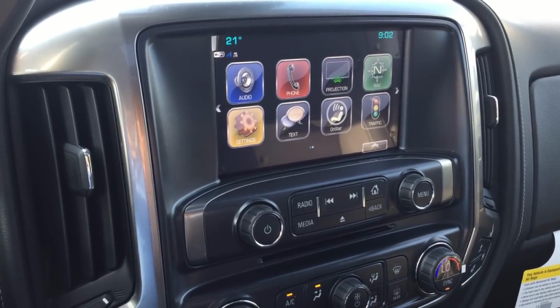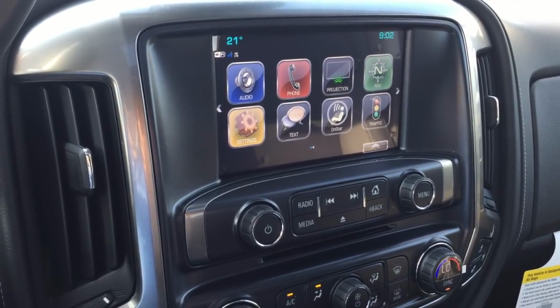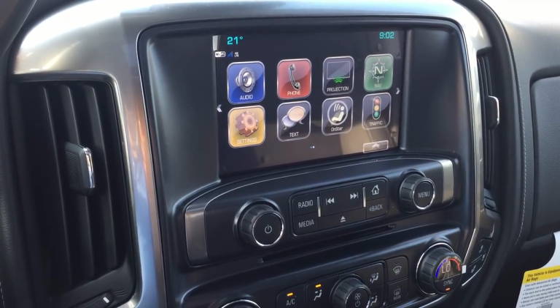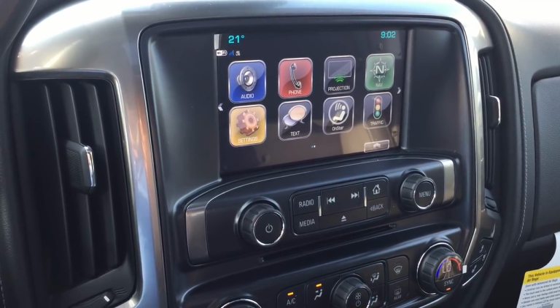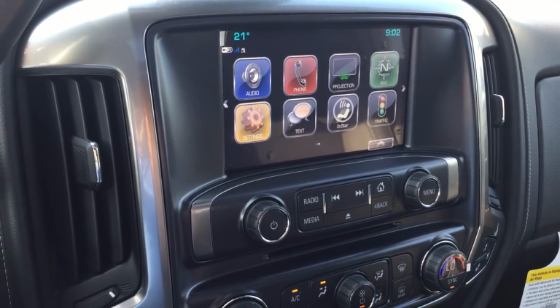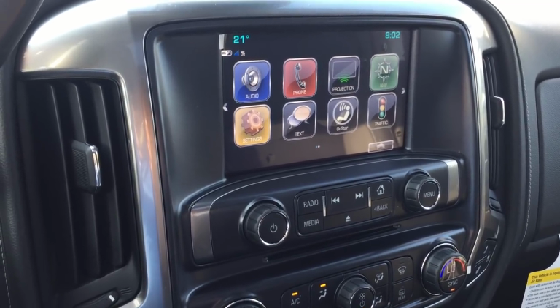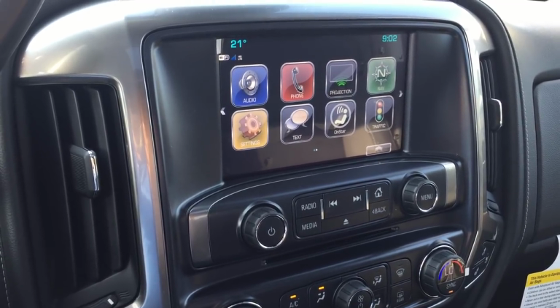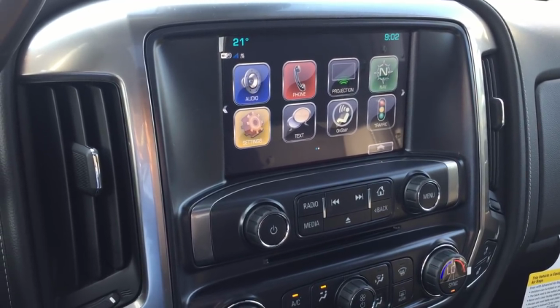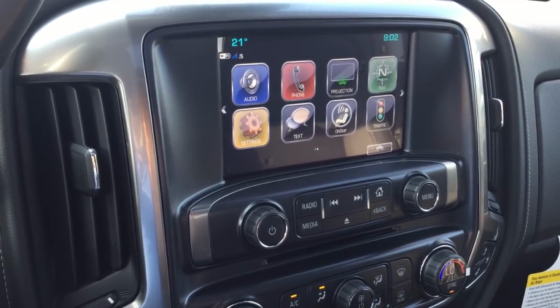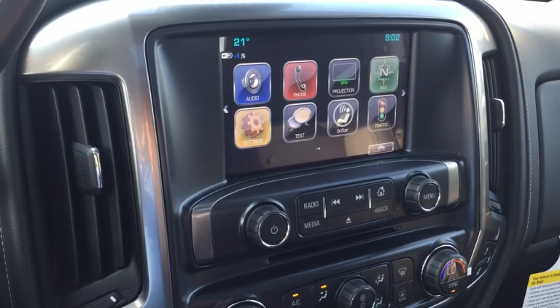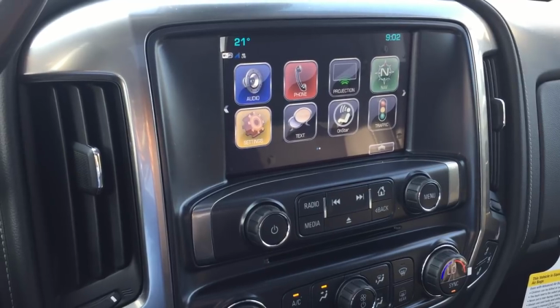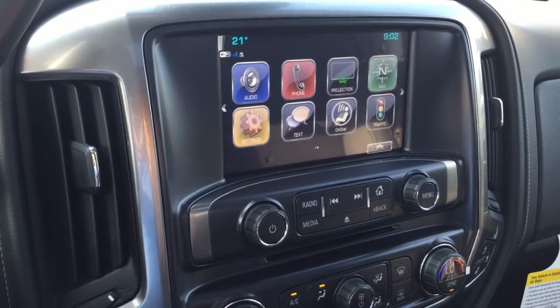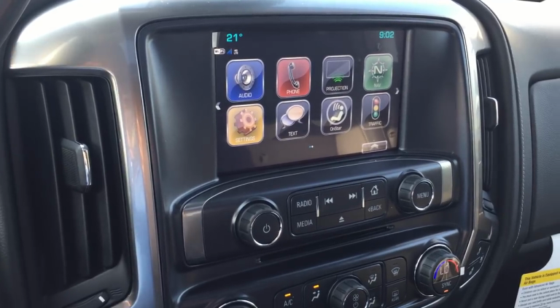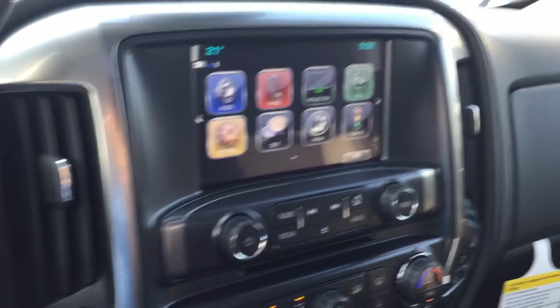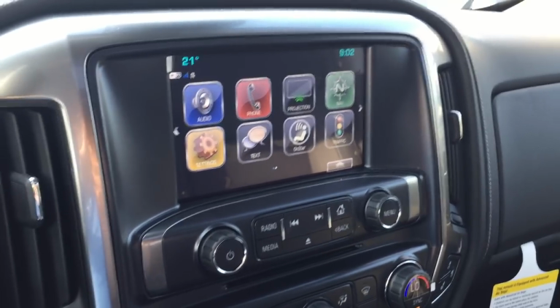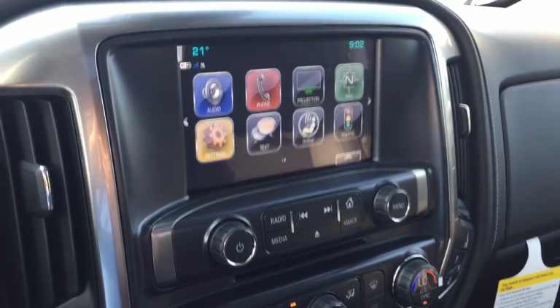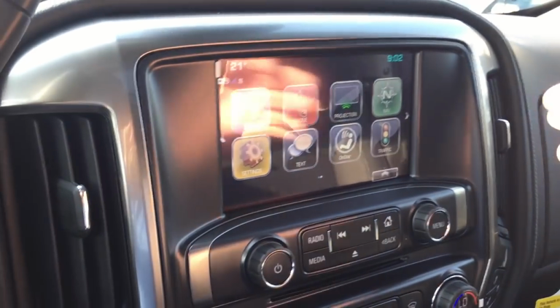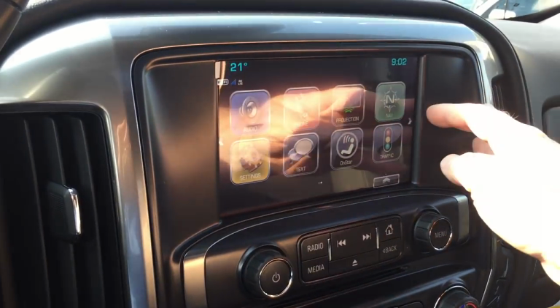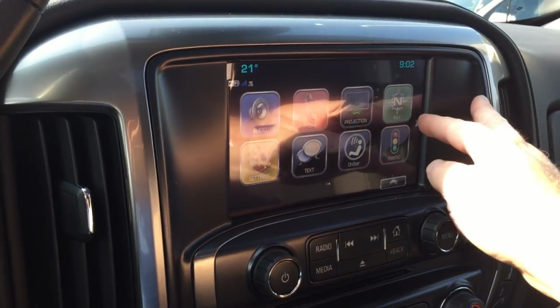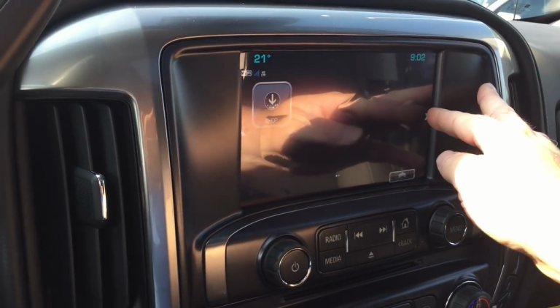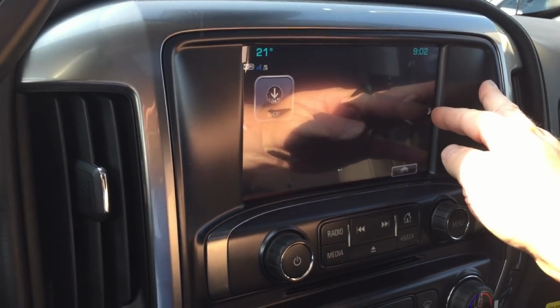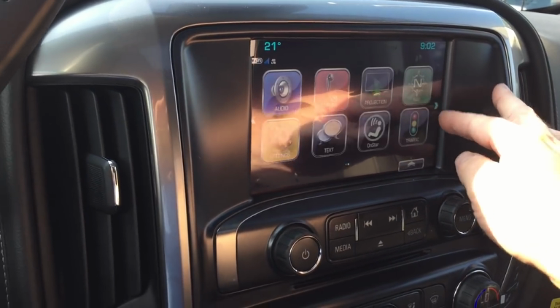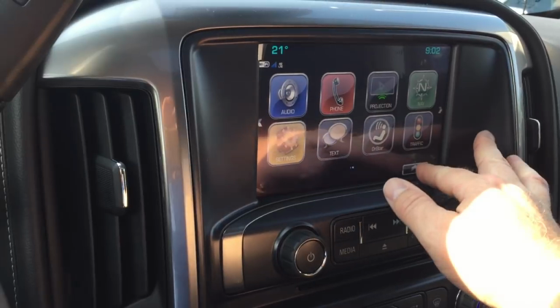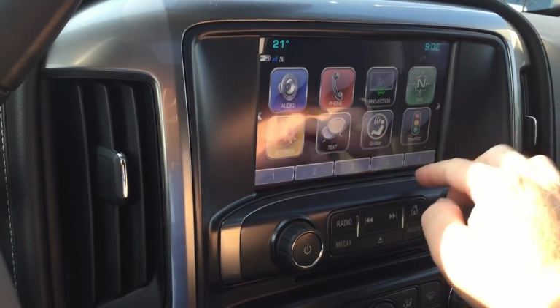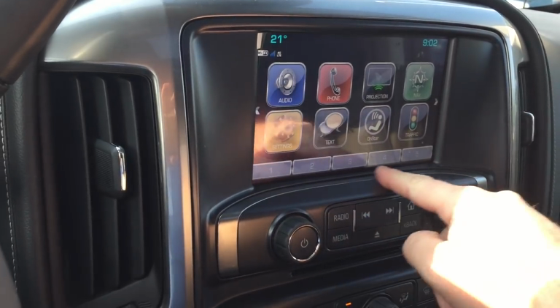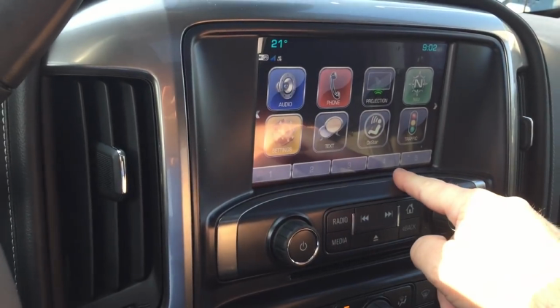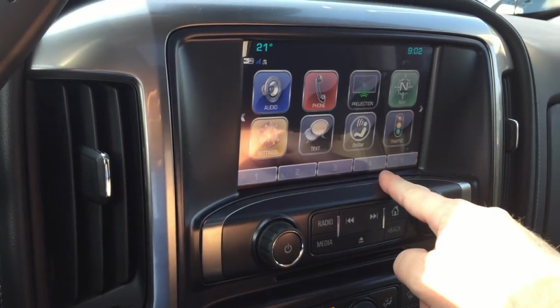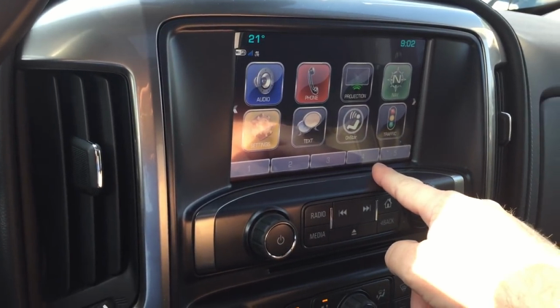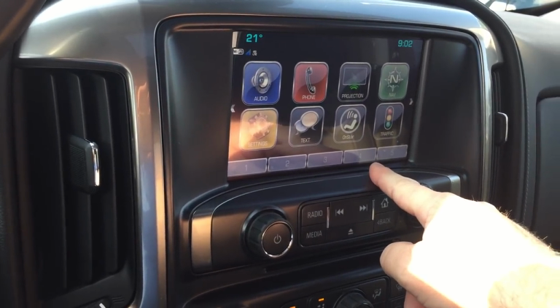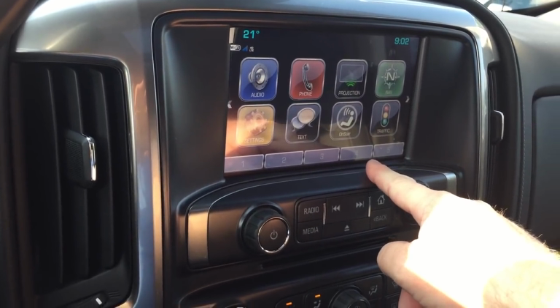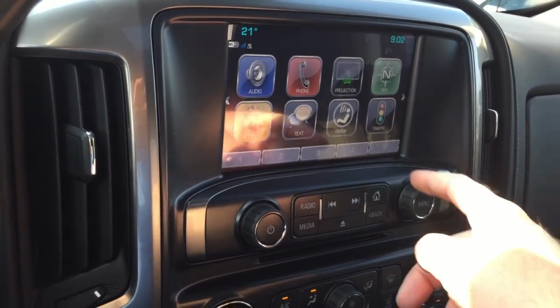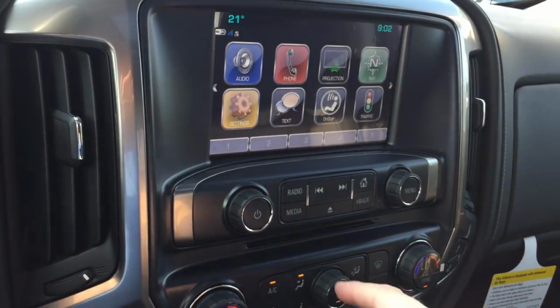Date, time, temperature, audio, phone, projection — compatible with Apple CarPlay. Navigation settings, texting, your regular OnStar features, traffic, and shop. Touch here on the touchscreen and you can access your memory presets as well. You have a slot for CDs.